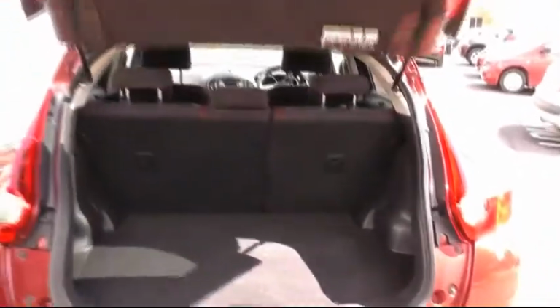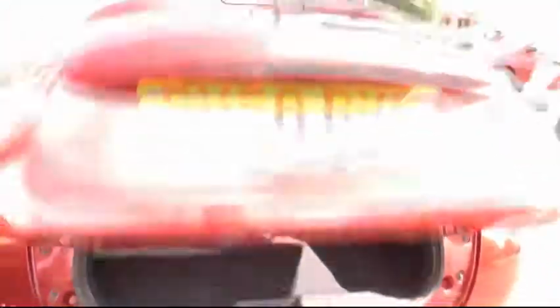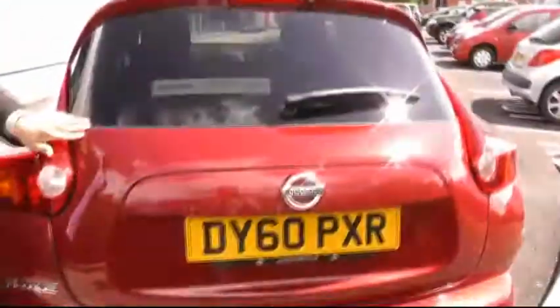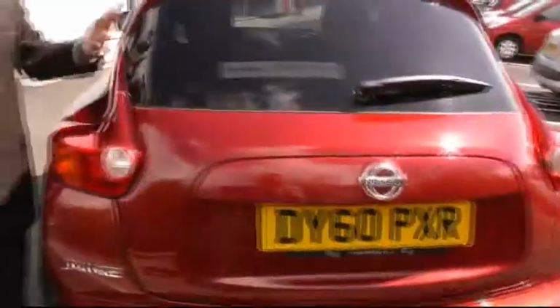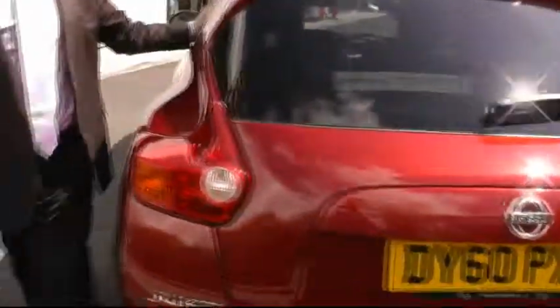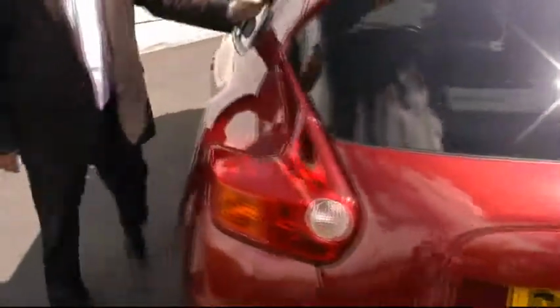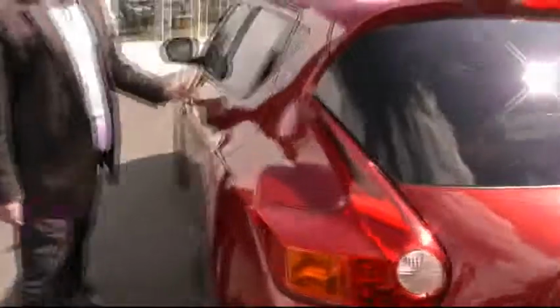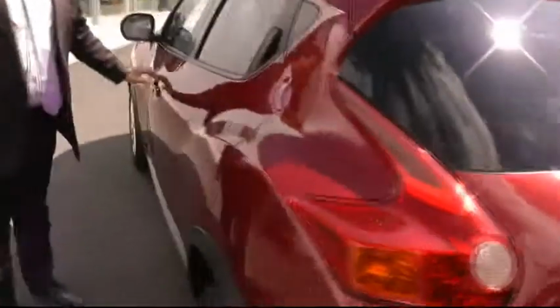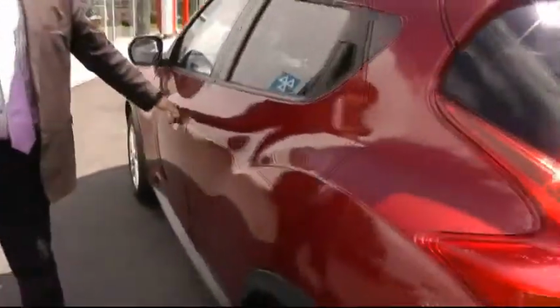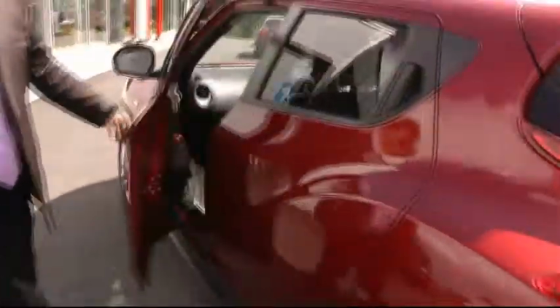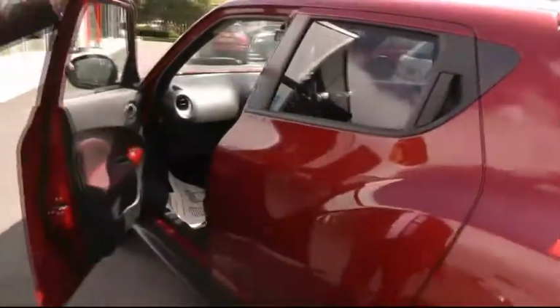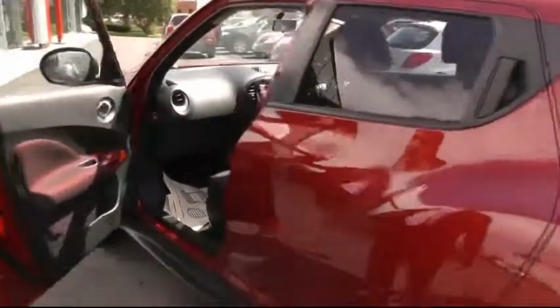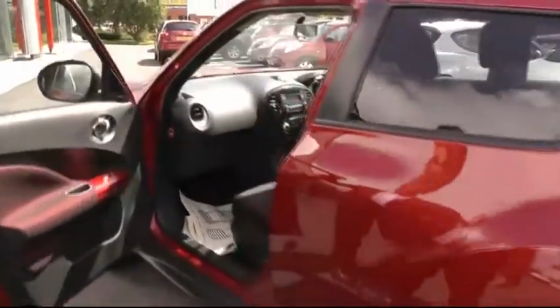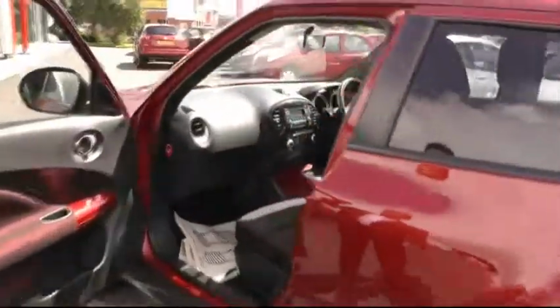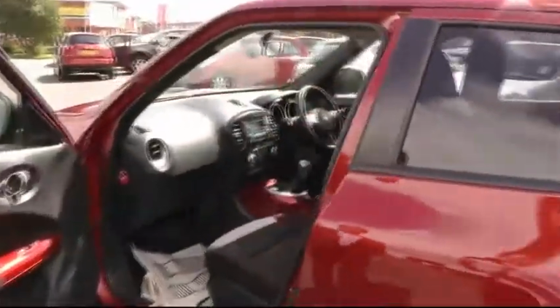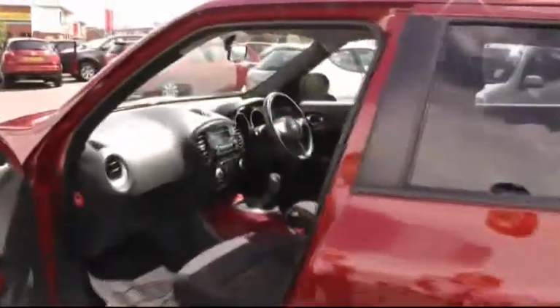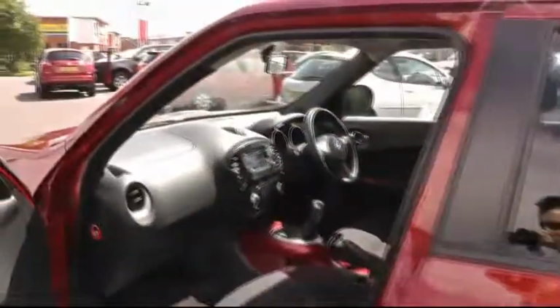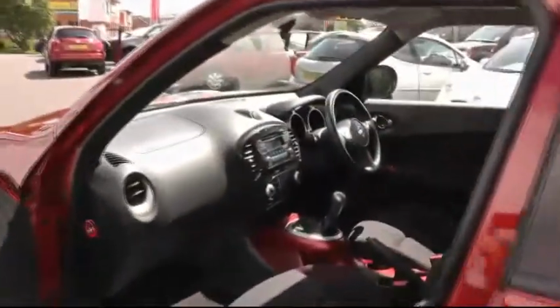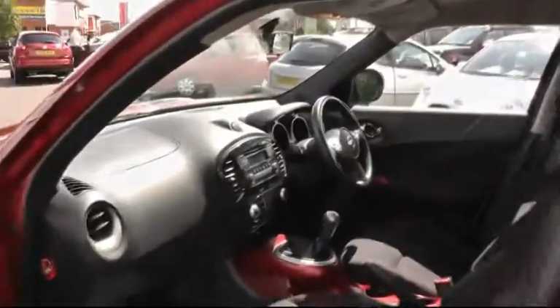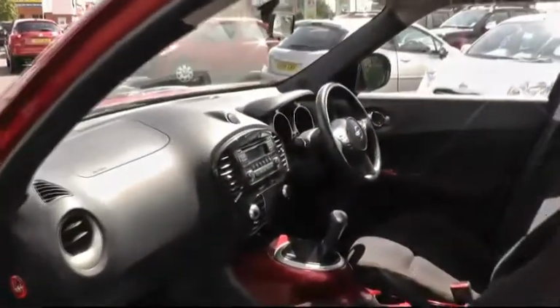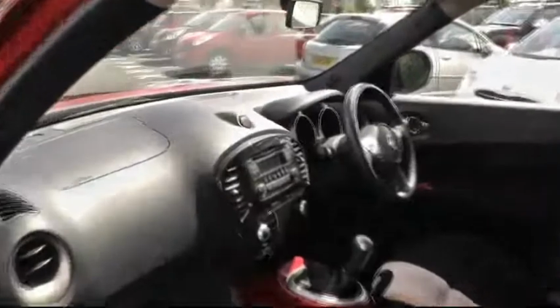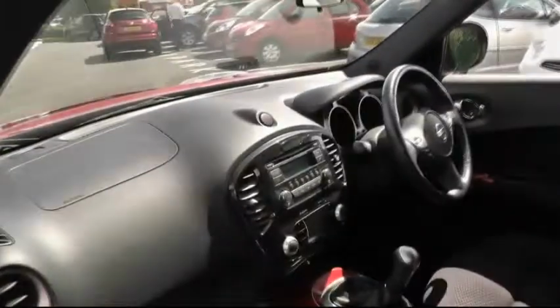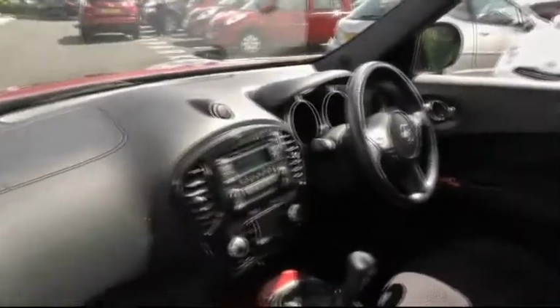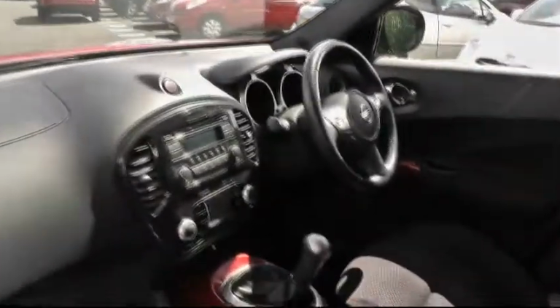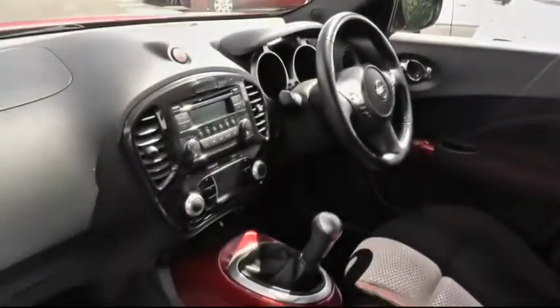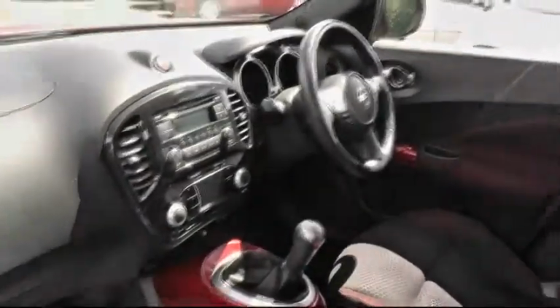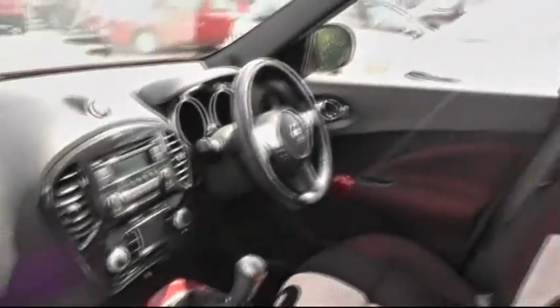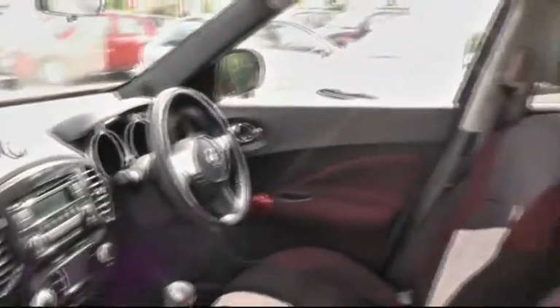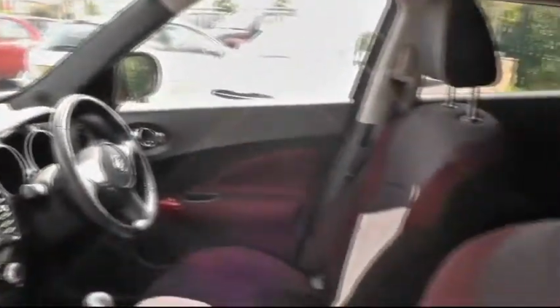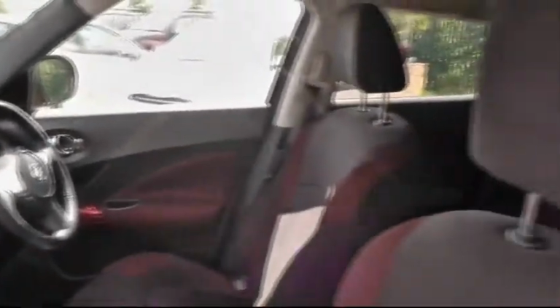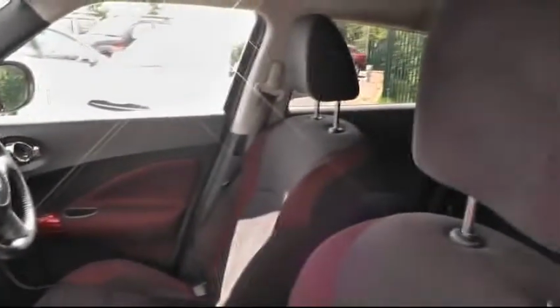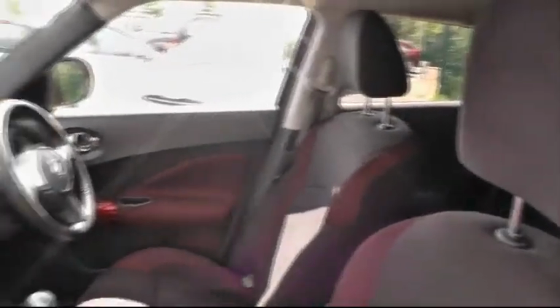Moving around and past the privacy glass on this particular vehicle, we can have a look at the generous cabin space the Nissan Juke has to offer, with all-round SRS airbags. It really is an impressive vehicle.